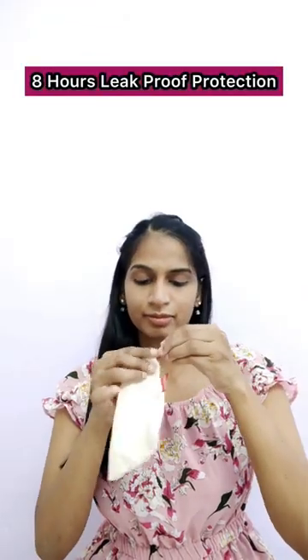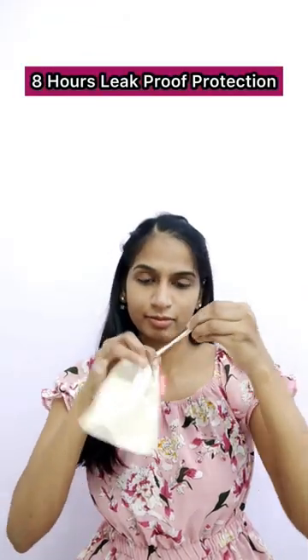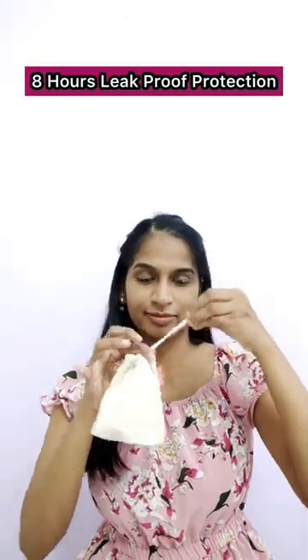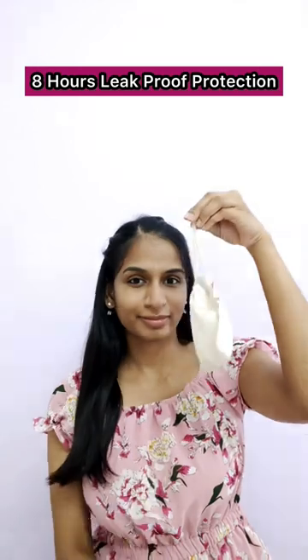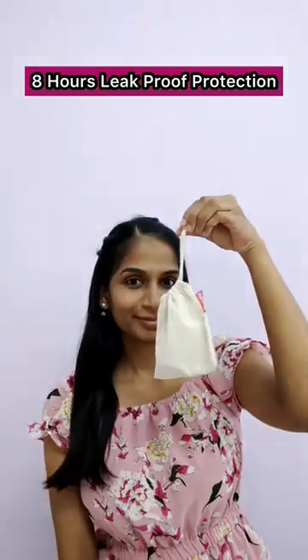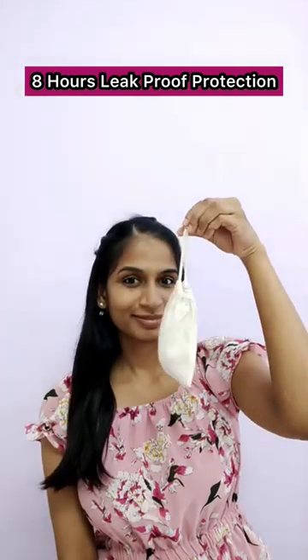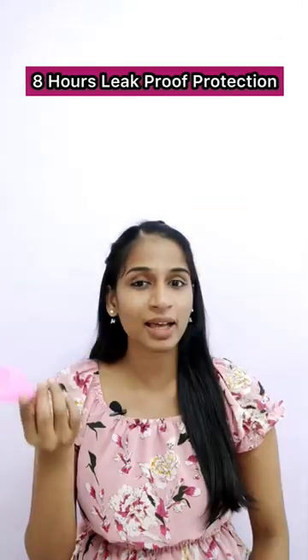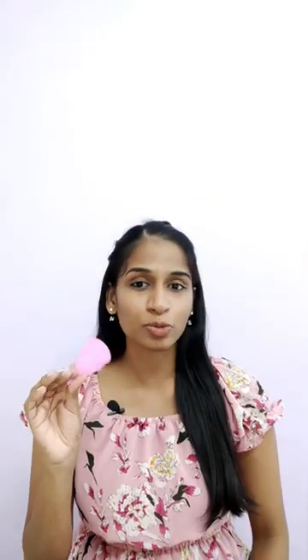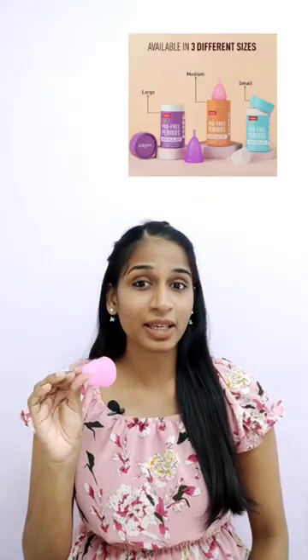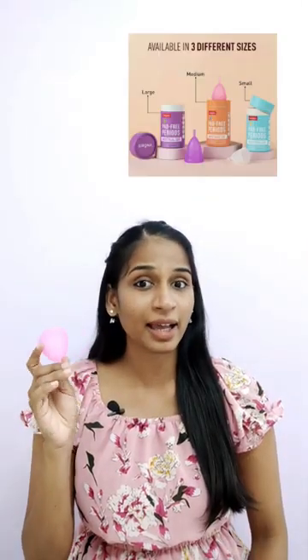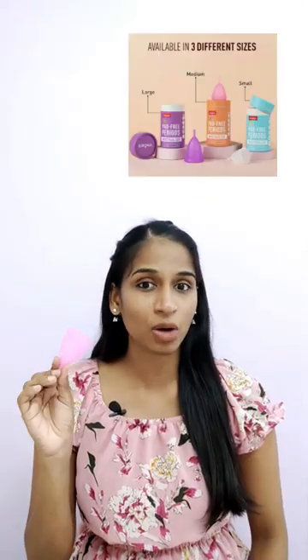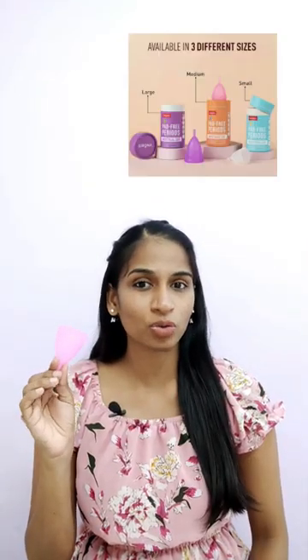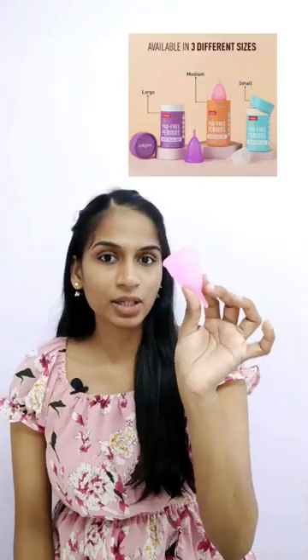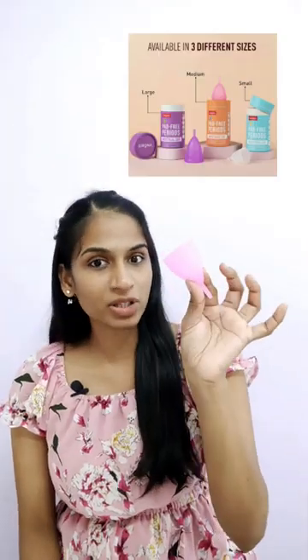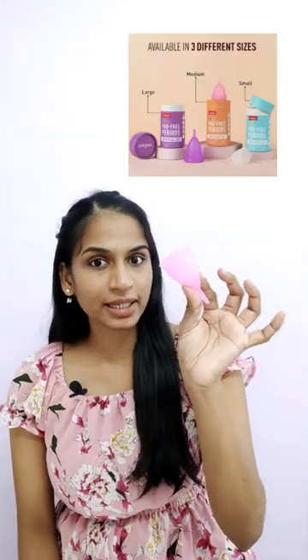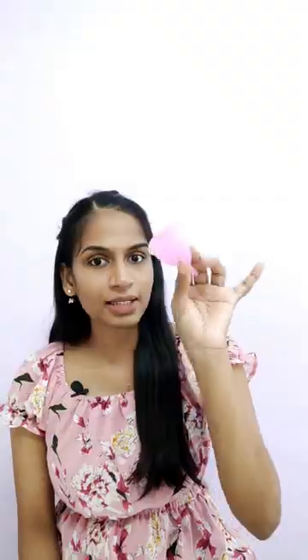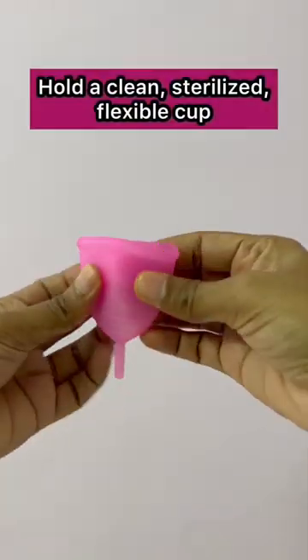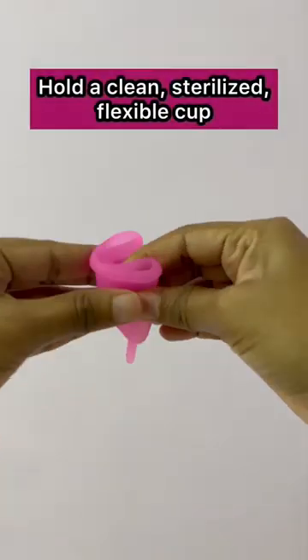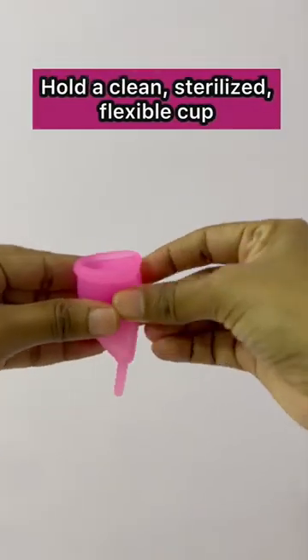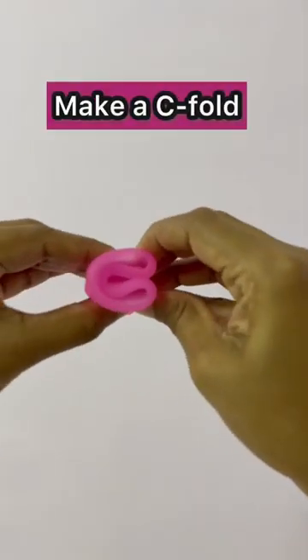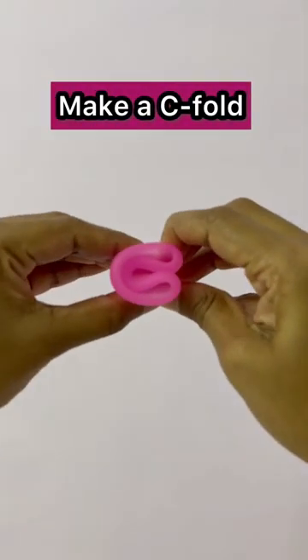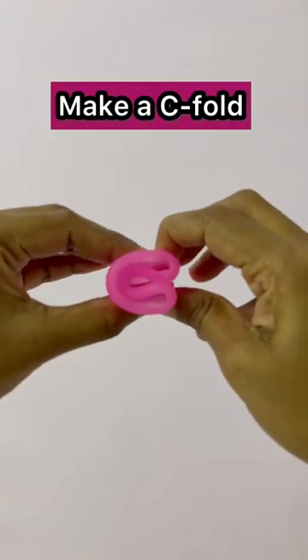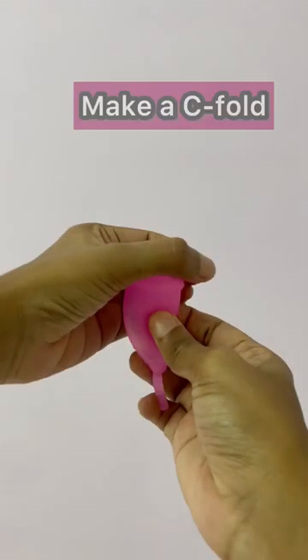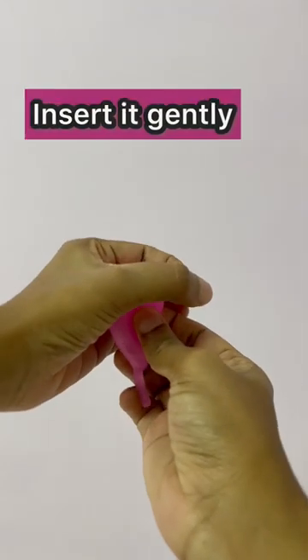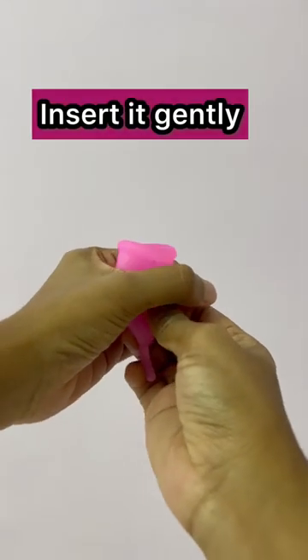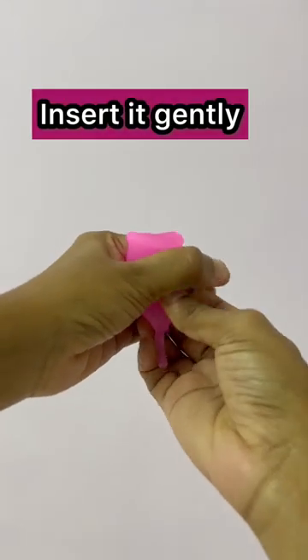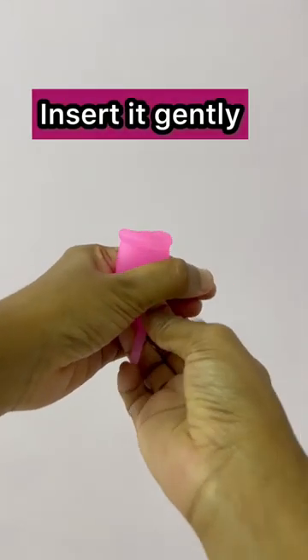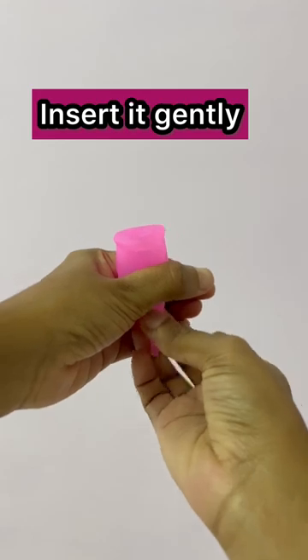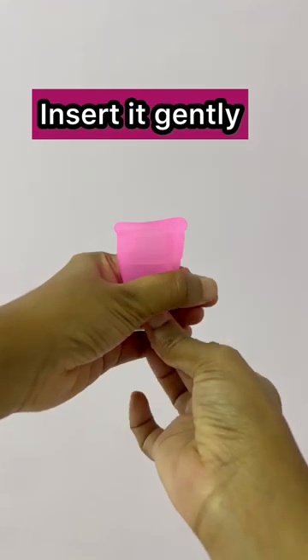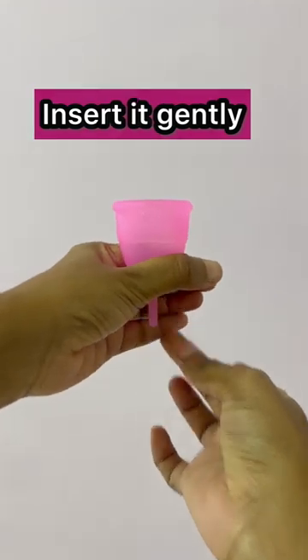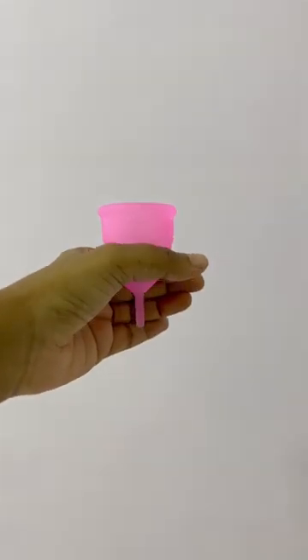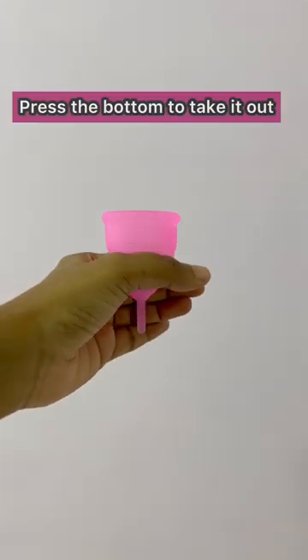It has leak-proof protection, so it's easy to change and easy to use. The menstrual cup comes in 3 sizes. It's nice to insert the menstrual cup in the vaginal opening — it's as flexible as possible and very comfortable.